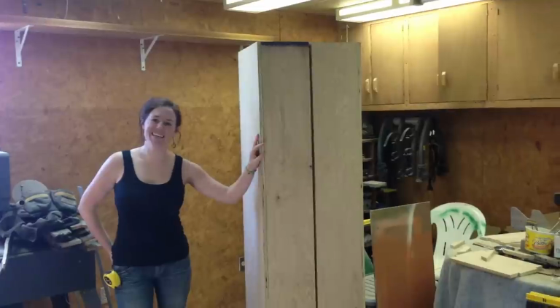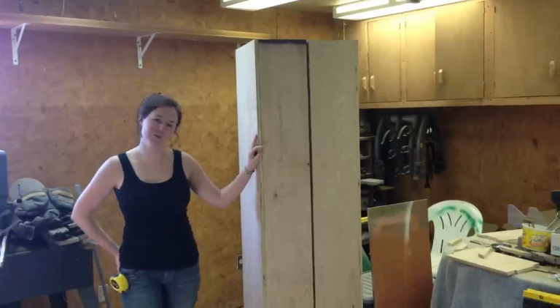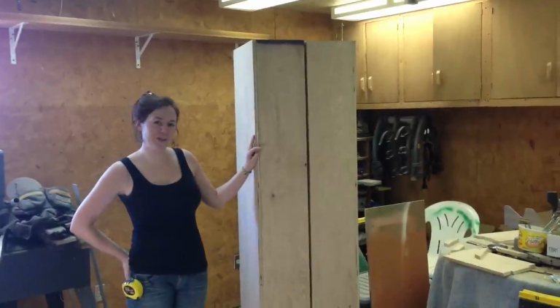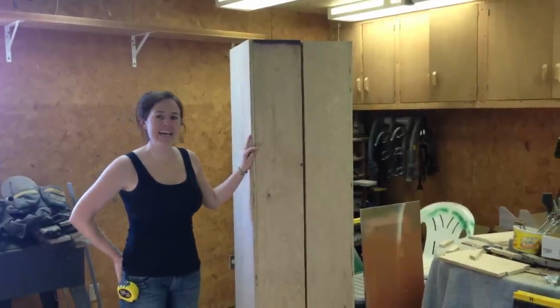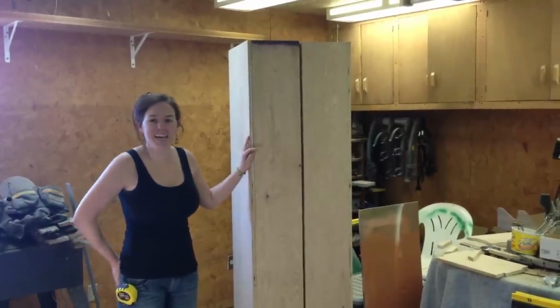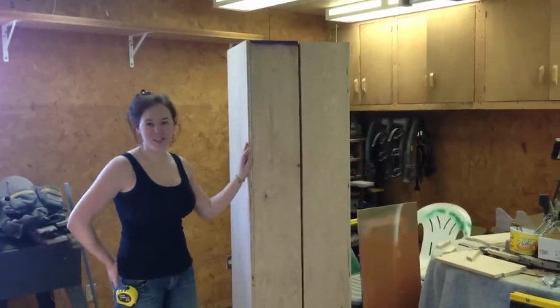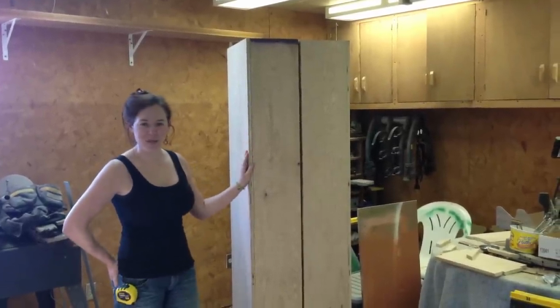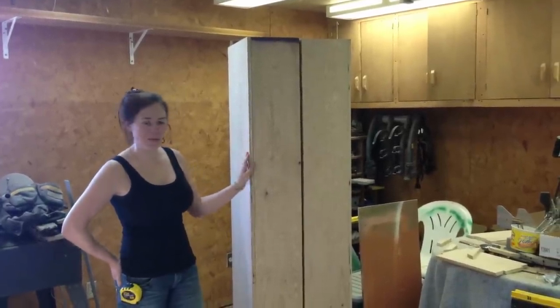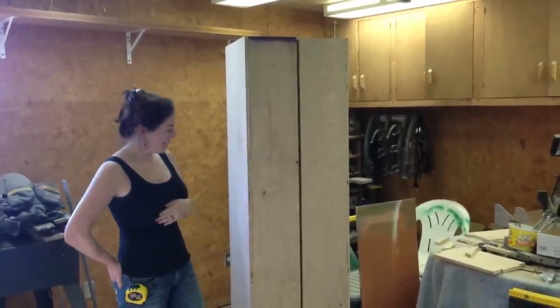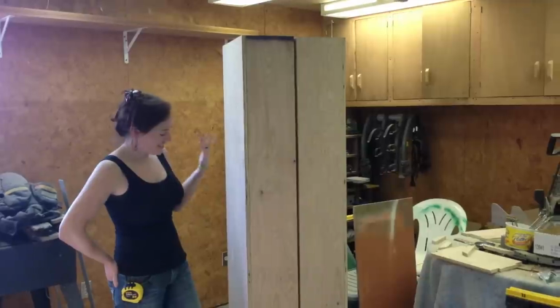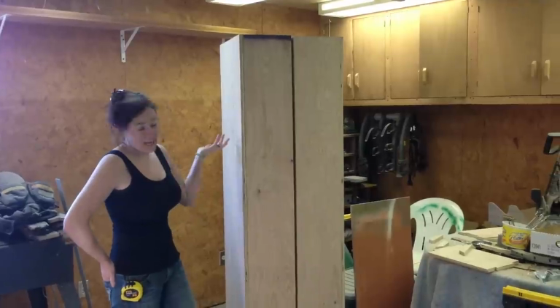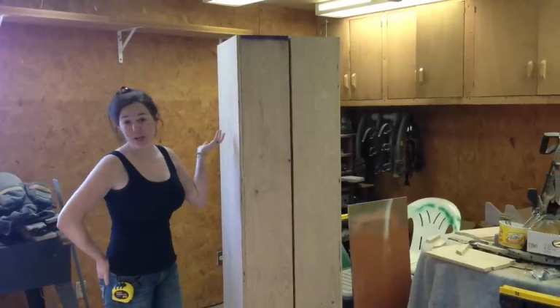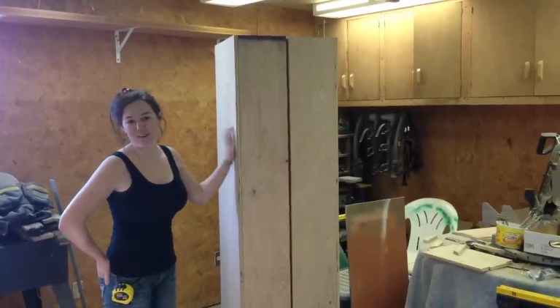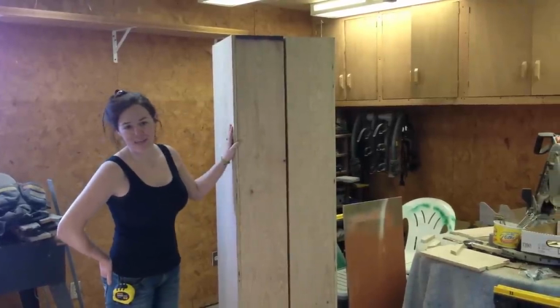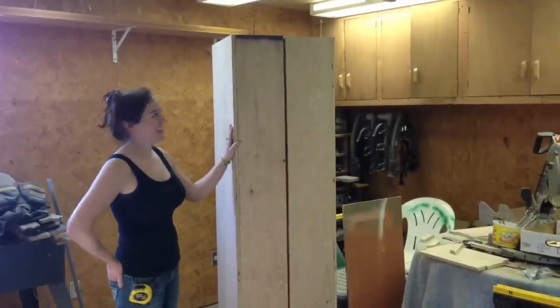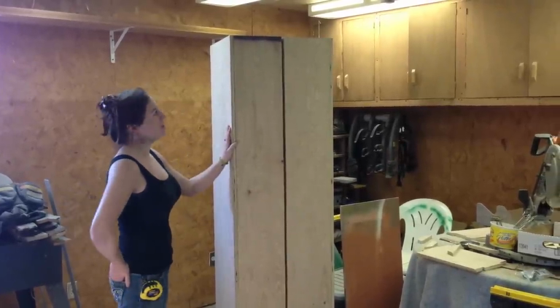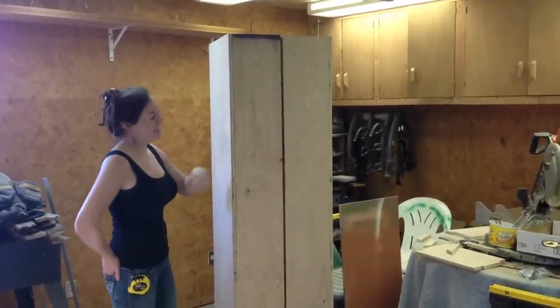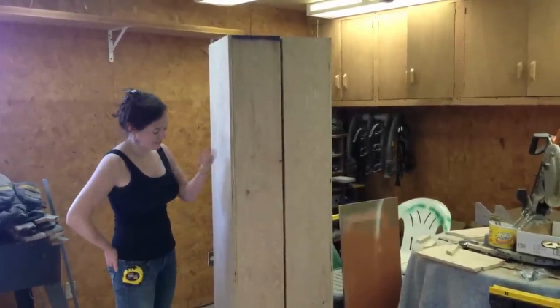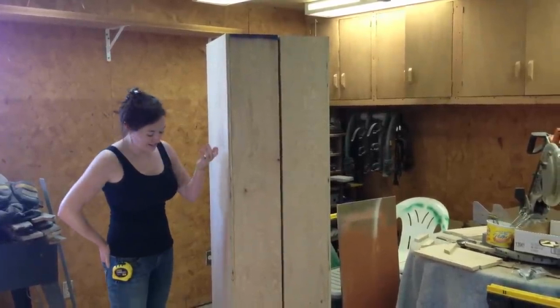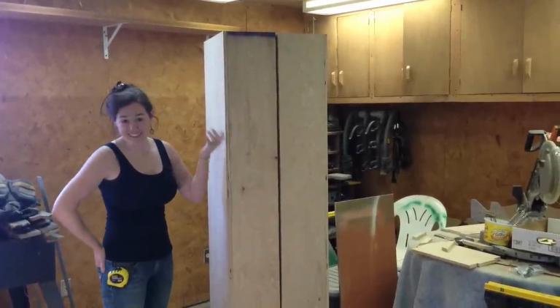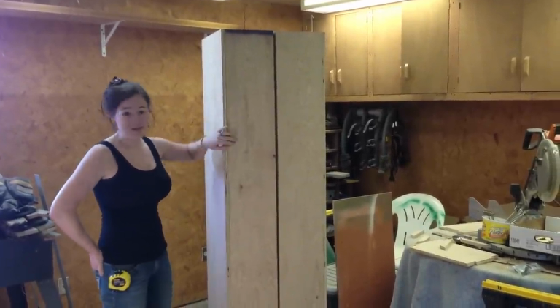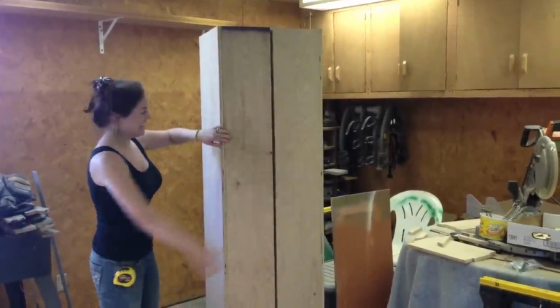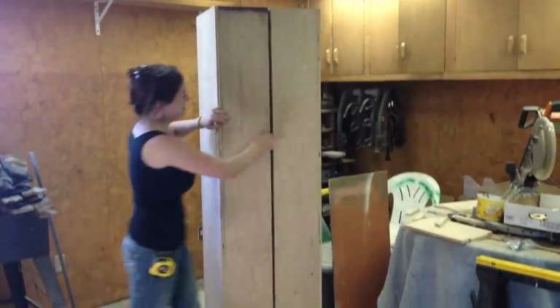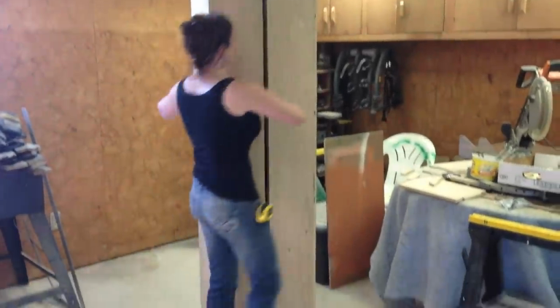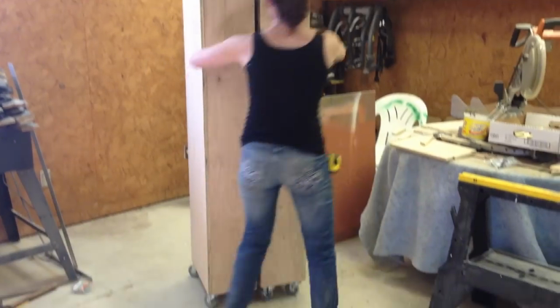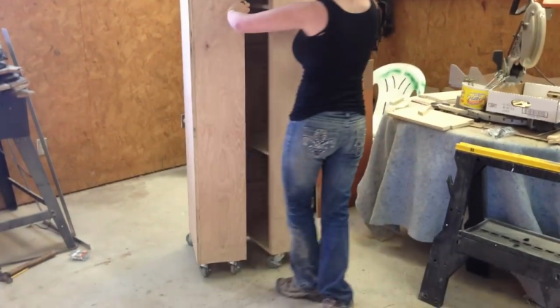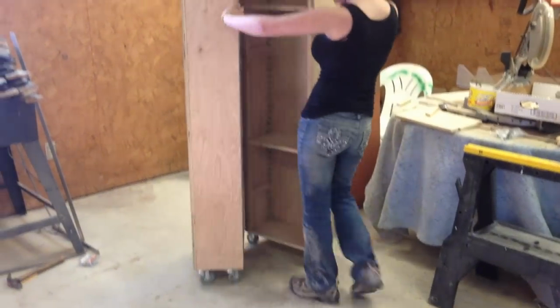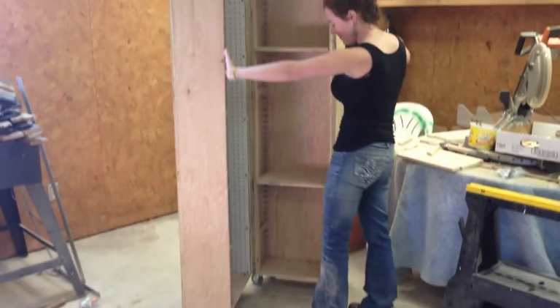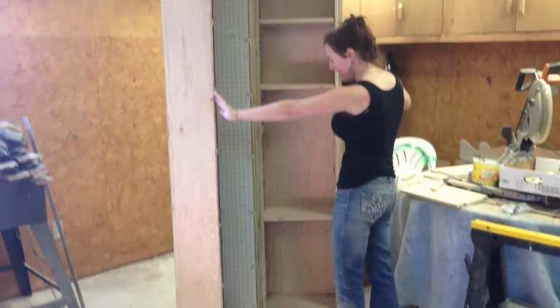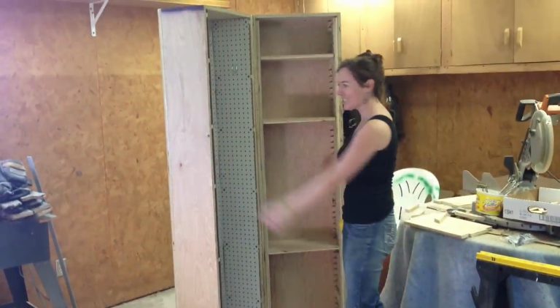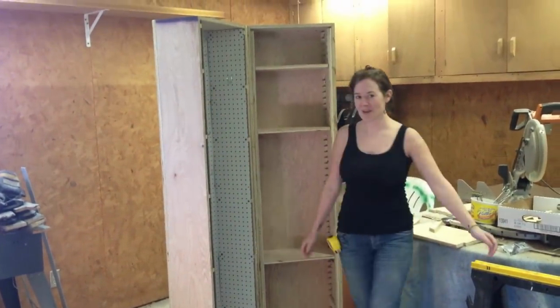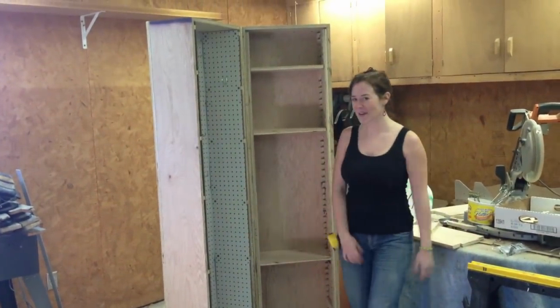Hi guys, April with Wilker Dos, and I just wanted to share with you my latest build. This is a rolling cabinet that I built, and it's closed, and then whenever I need something inside of it, I can just open it up.